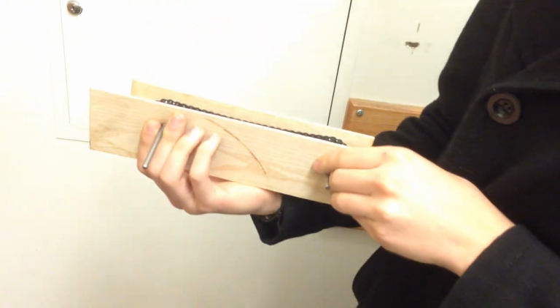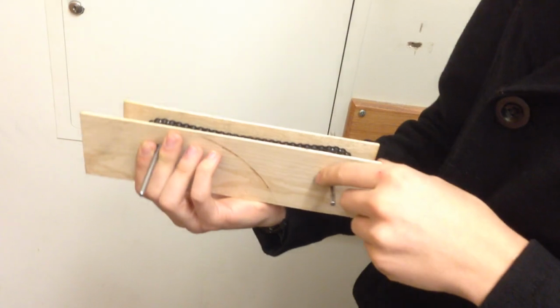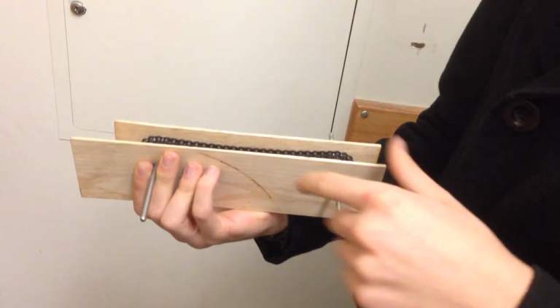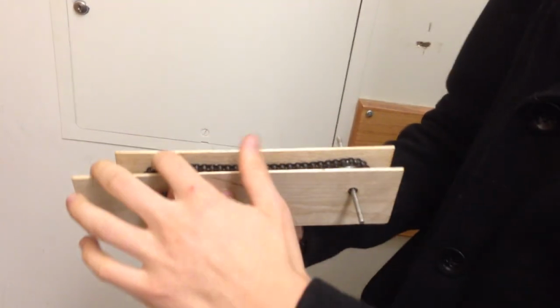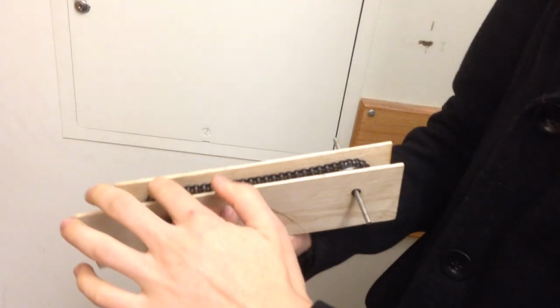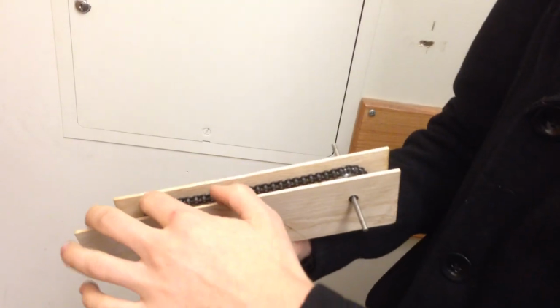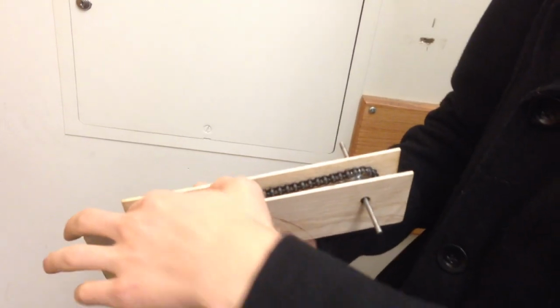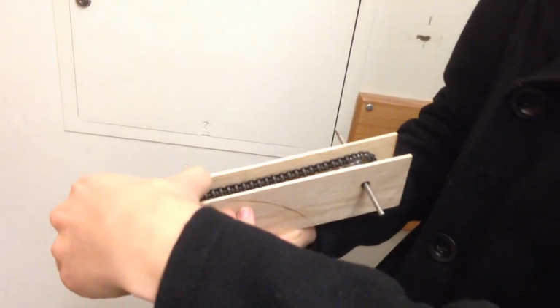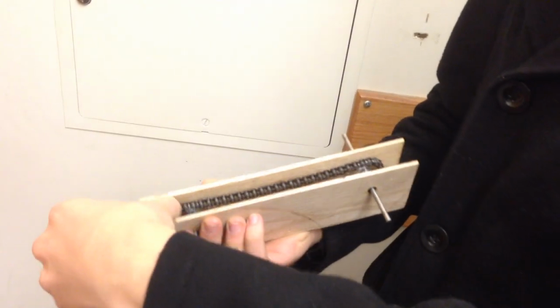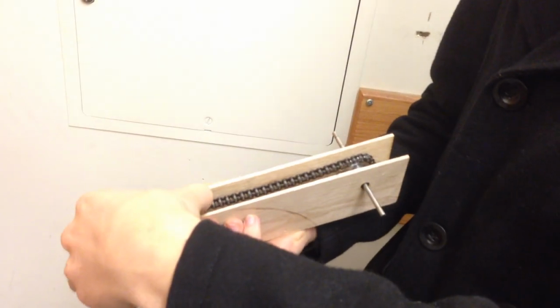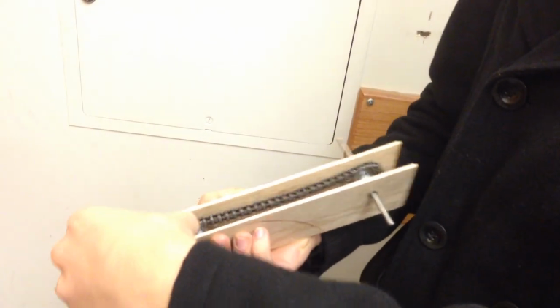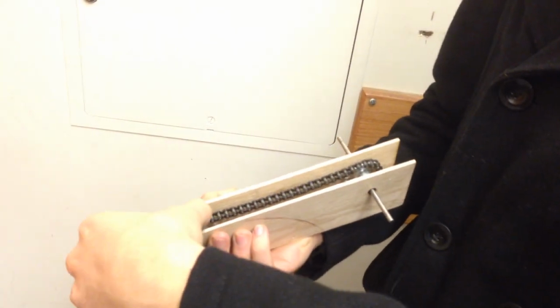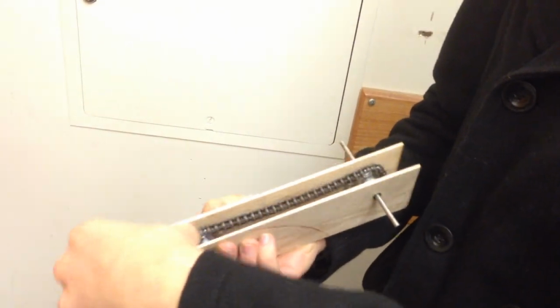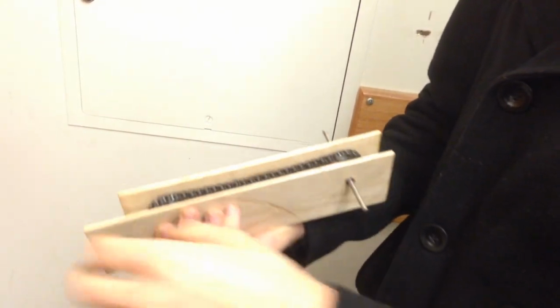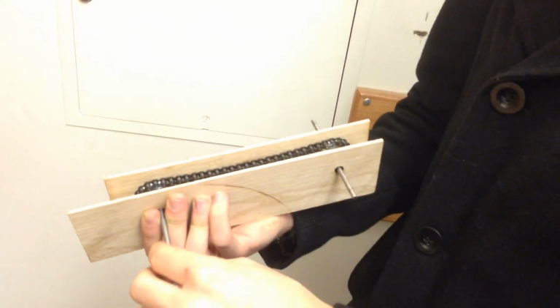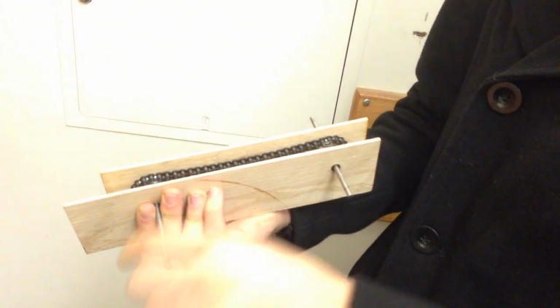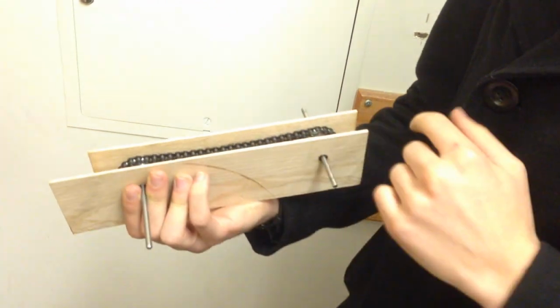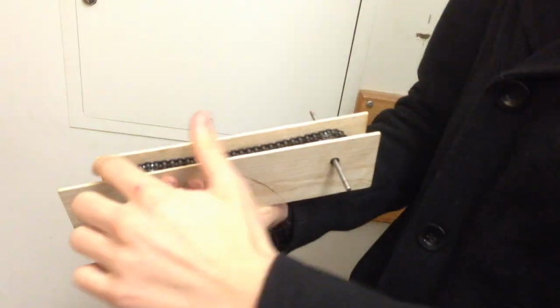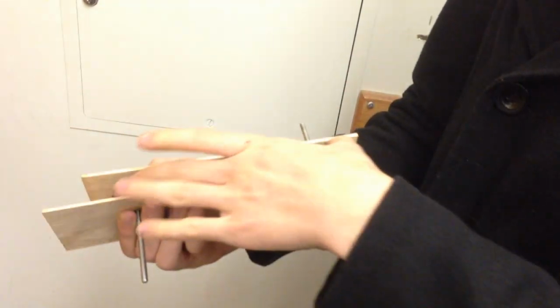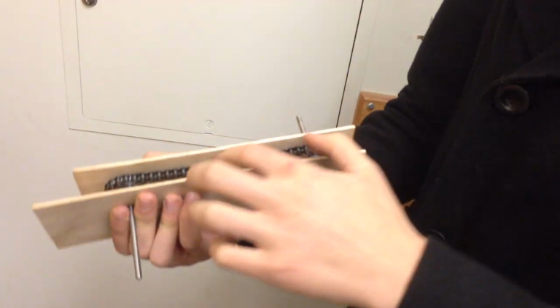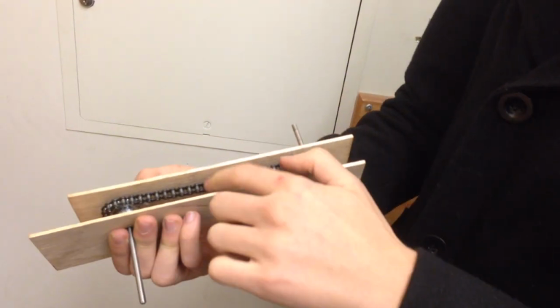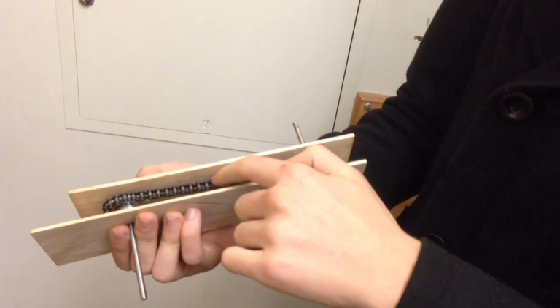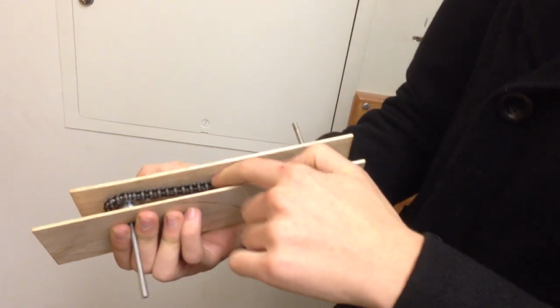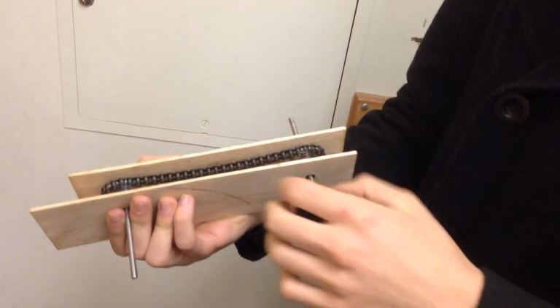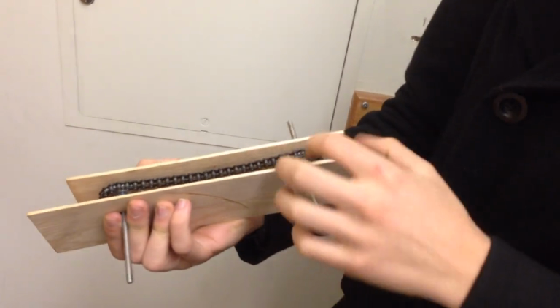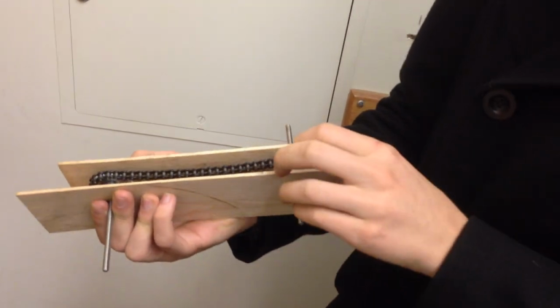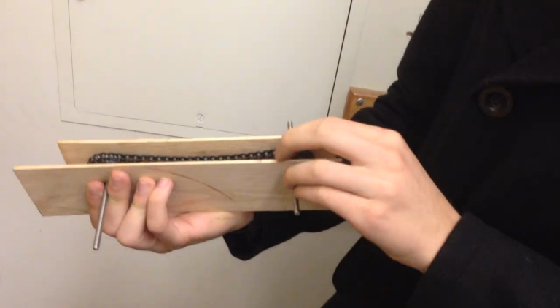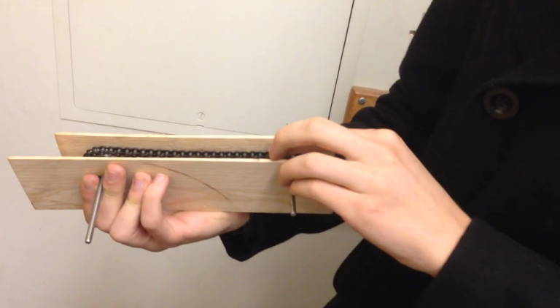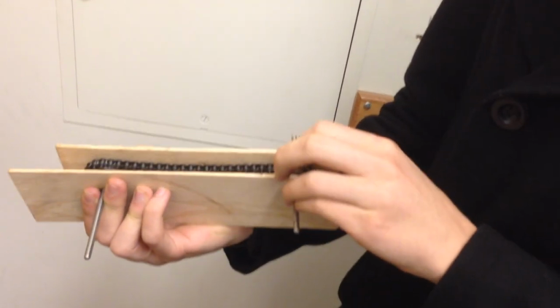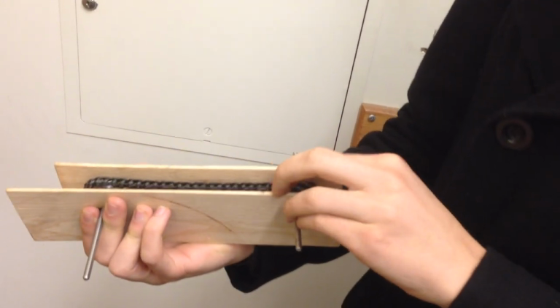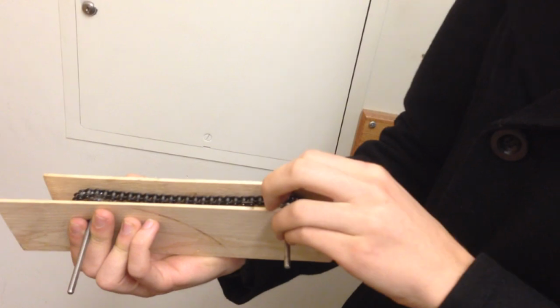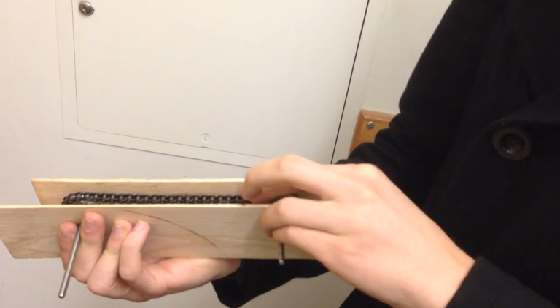I wanted to make sure the tensions were proper in here, because when we're getting stuff cut, we want to make sure that we have enough play in the chain that it won't cause too much friction.